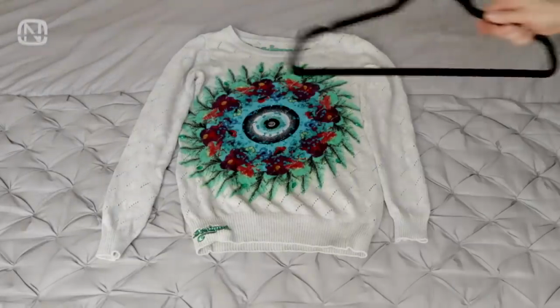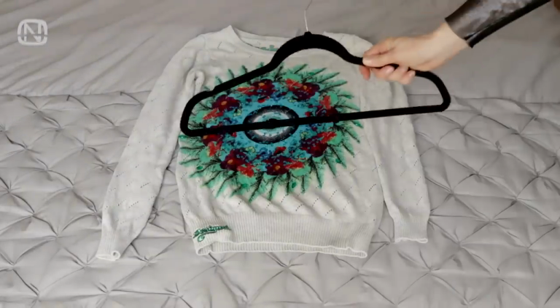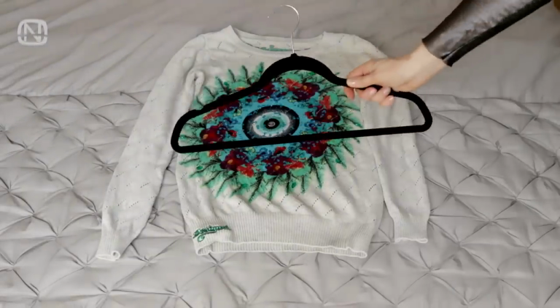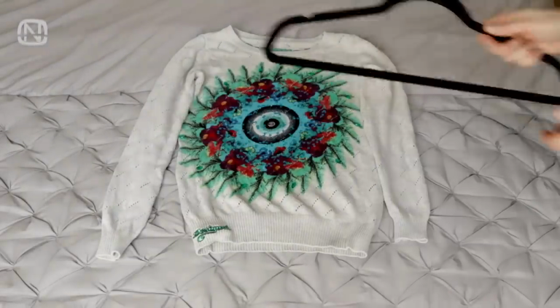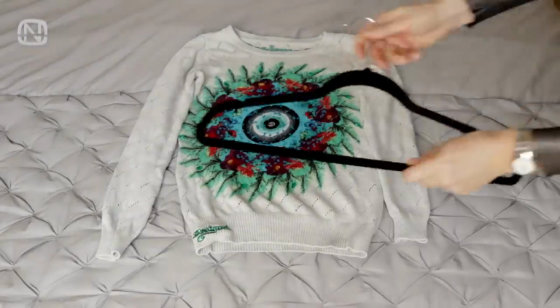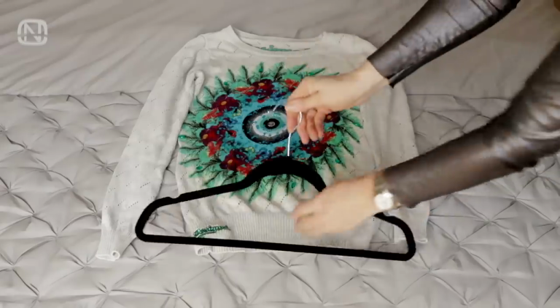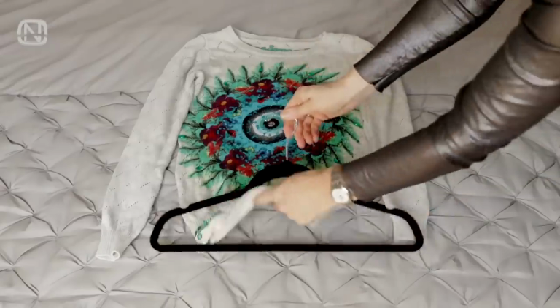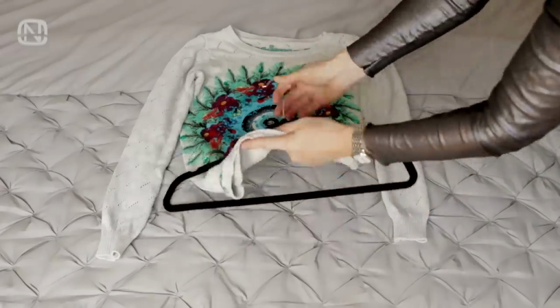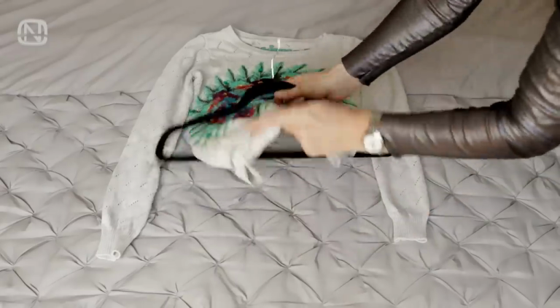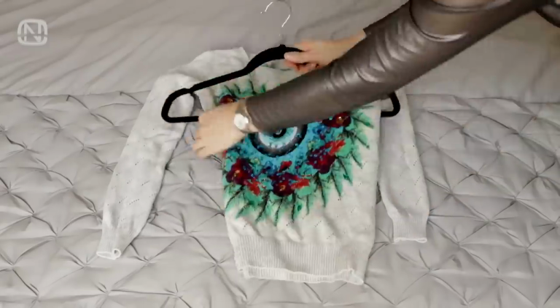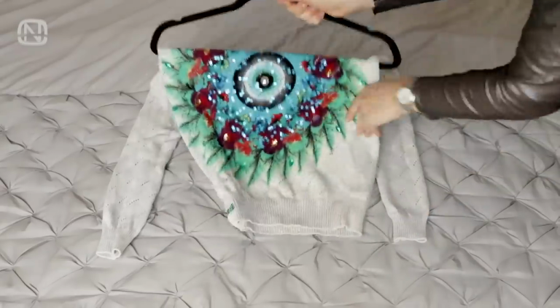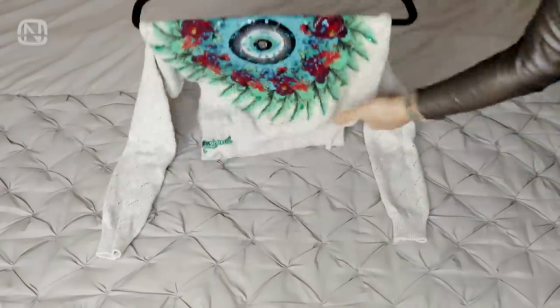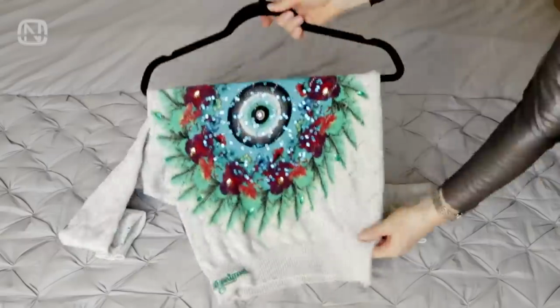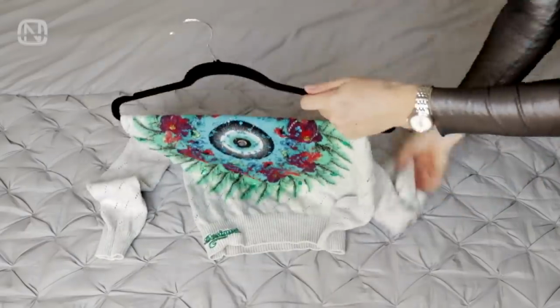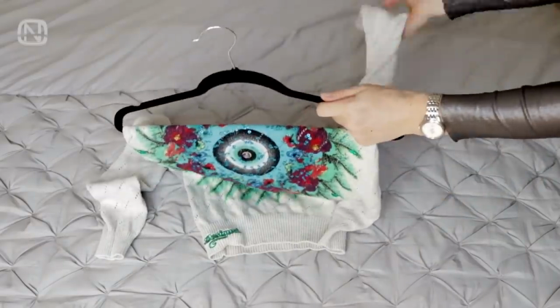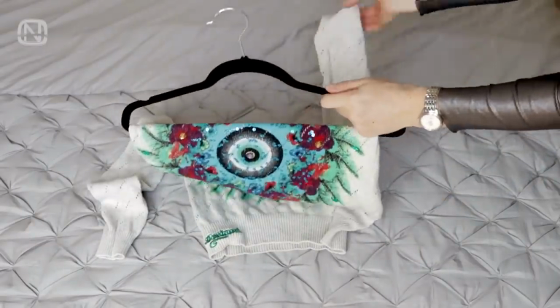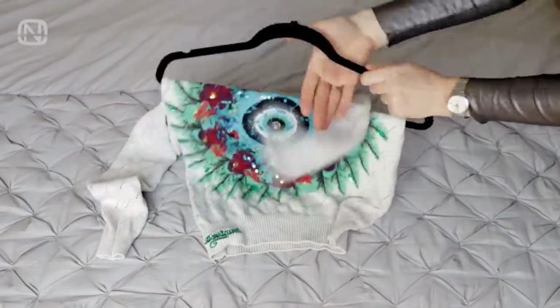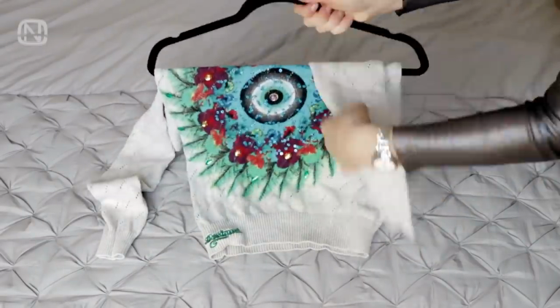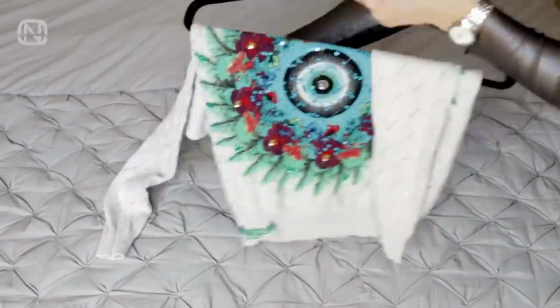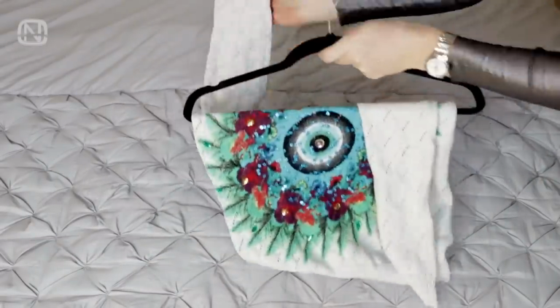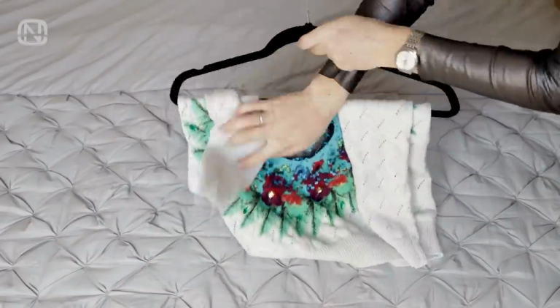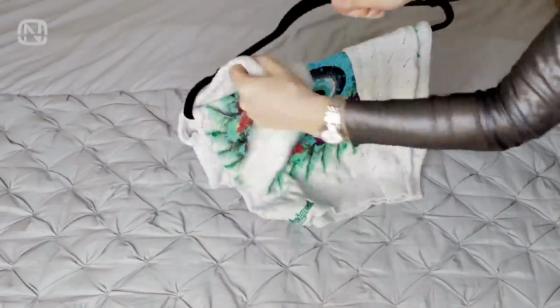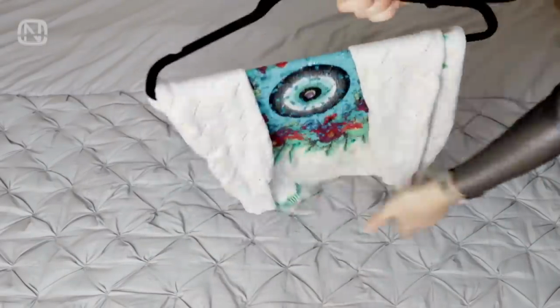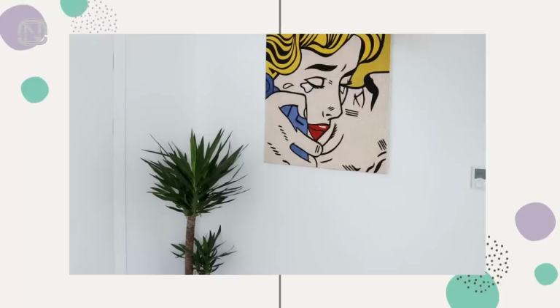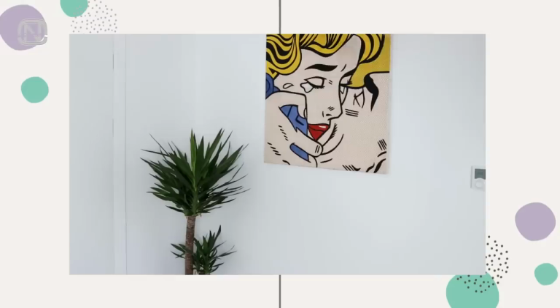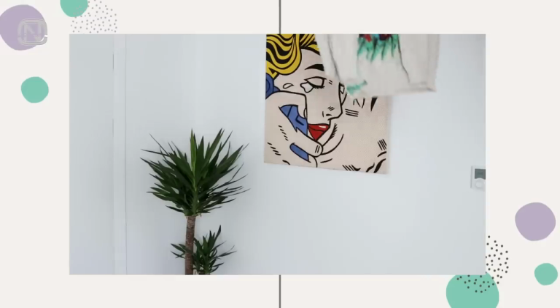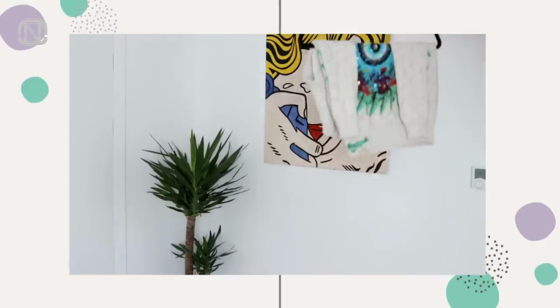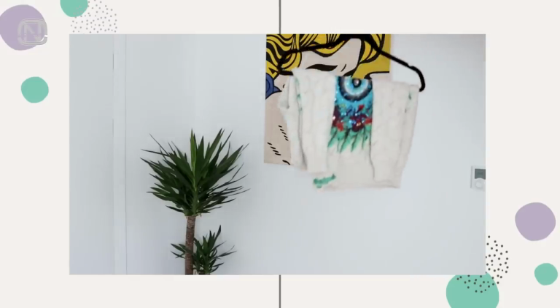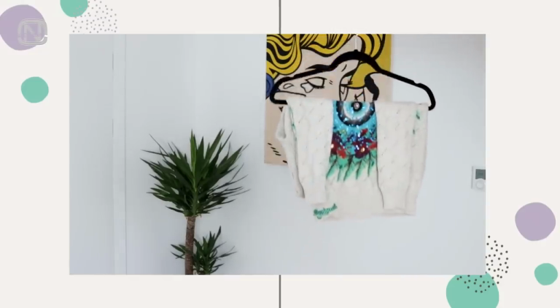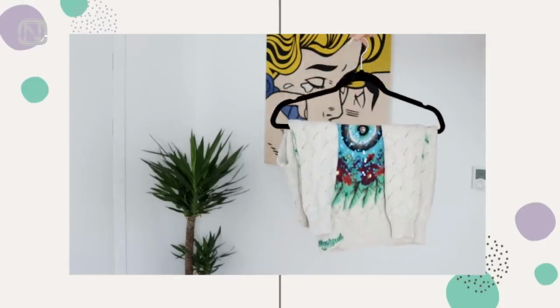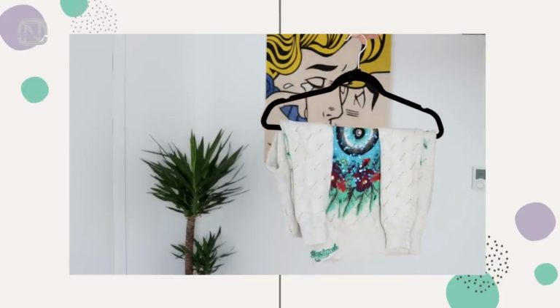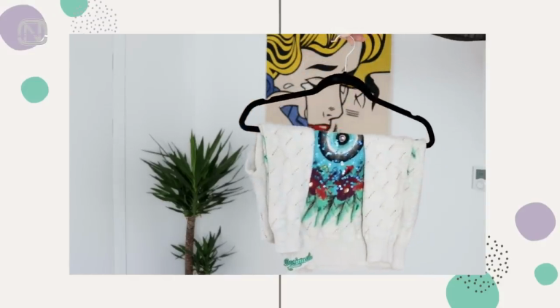Here is another cool way to hang clothes. First, shove the sweater itself through the hanger, then the sleeves. Look how it turned out — simple, nice and secure!